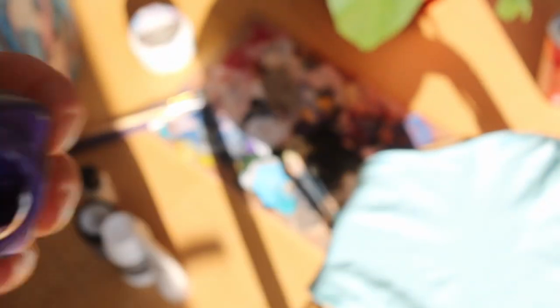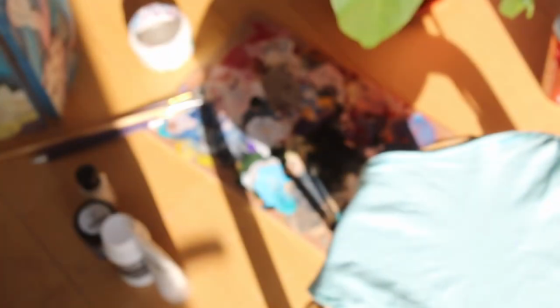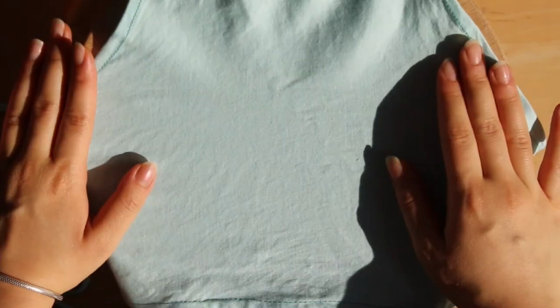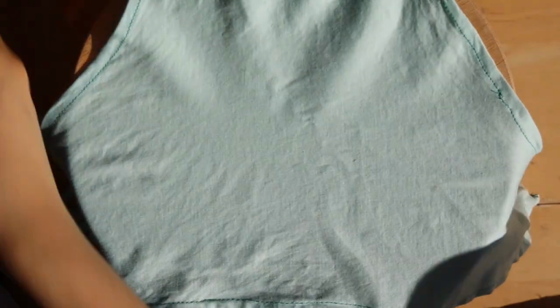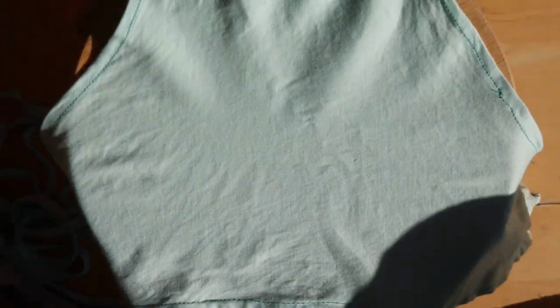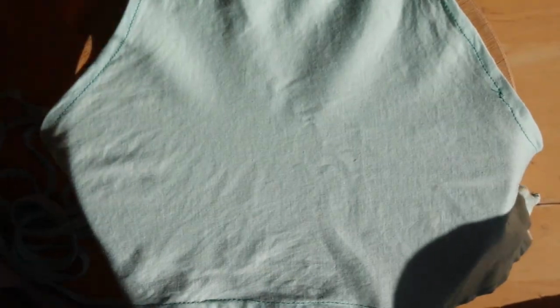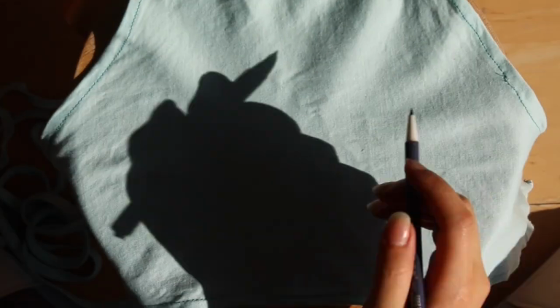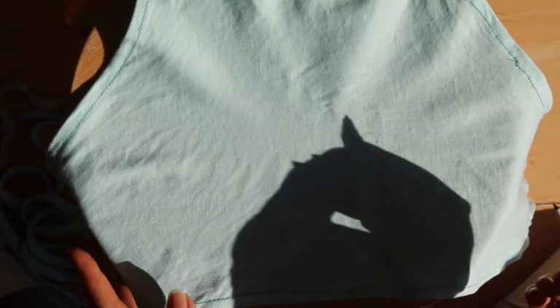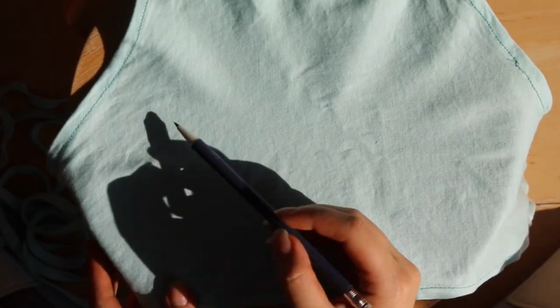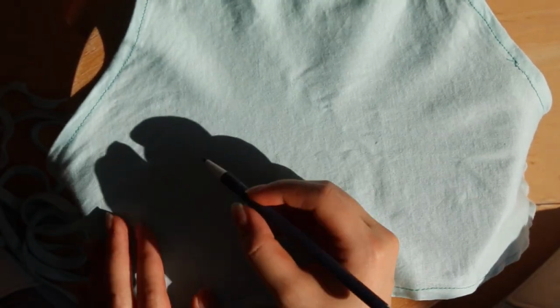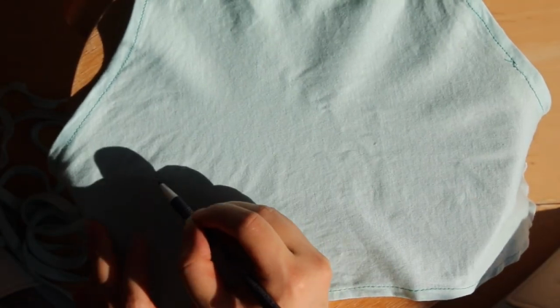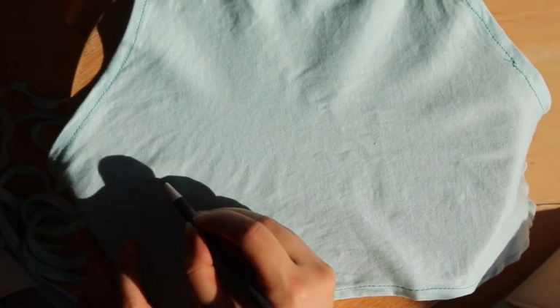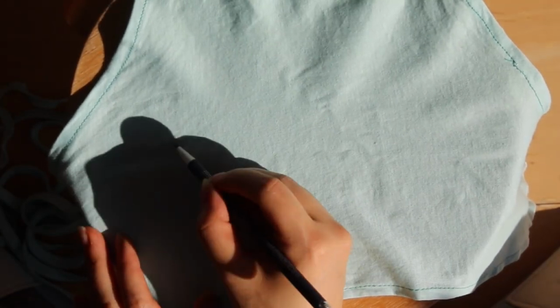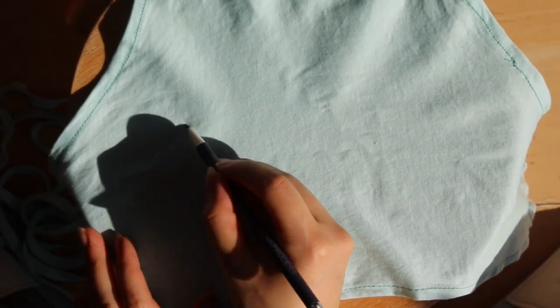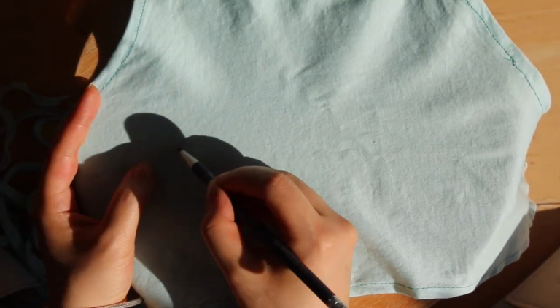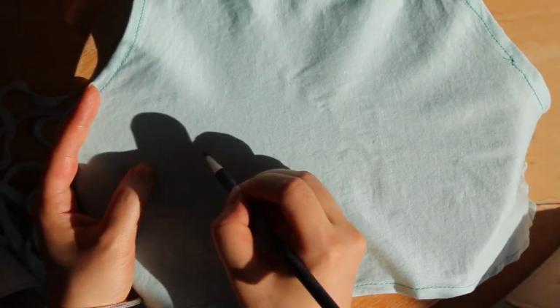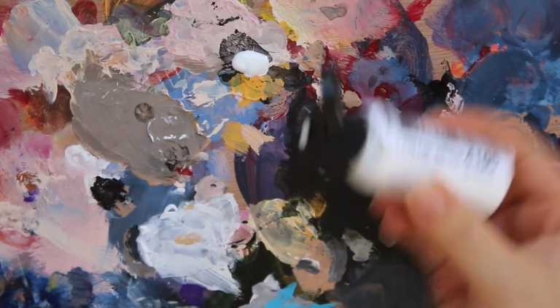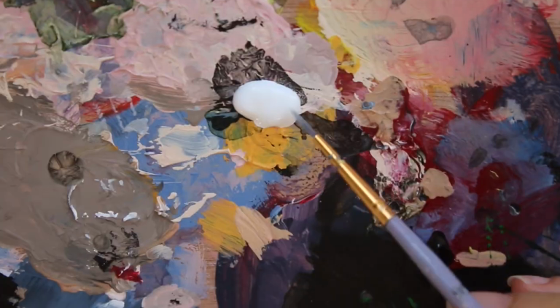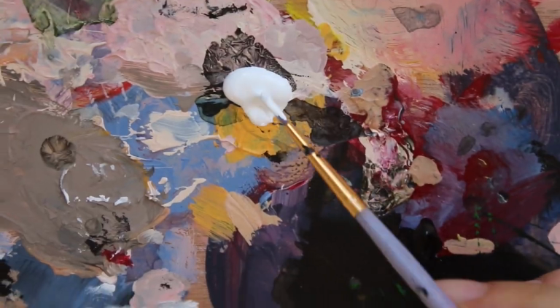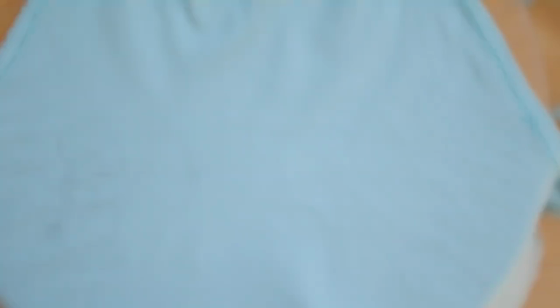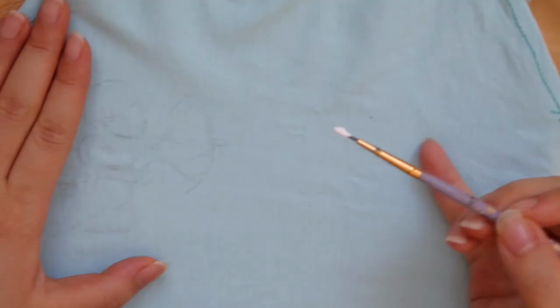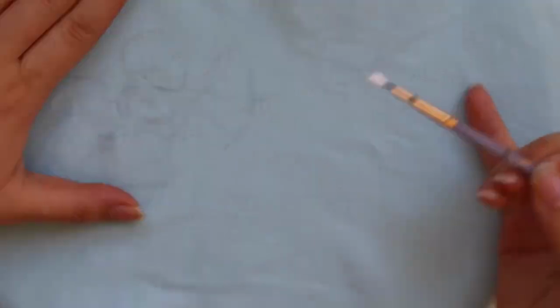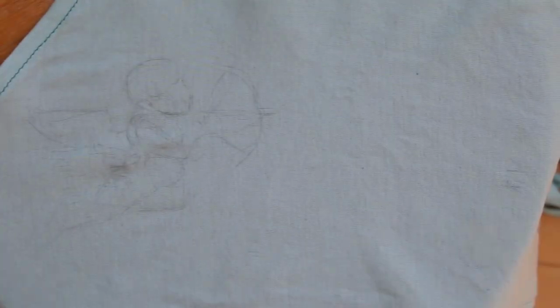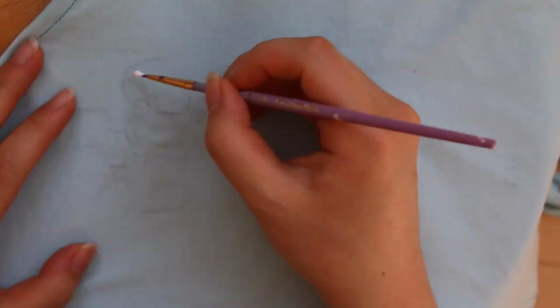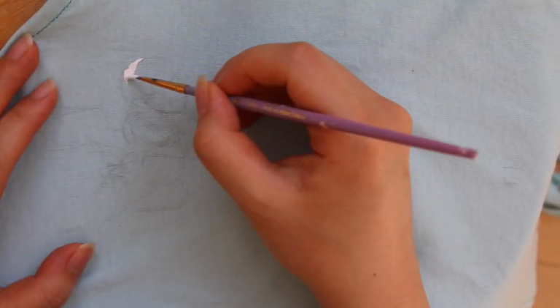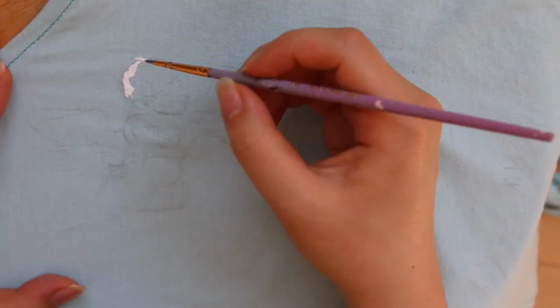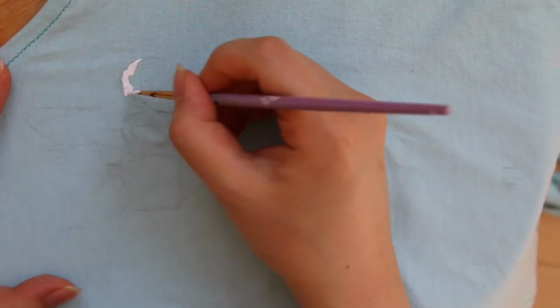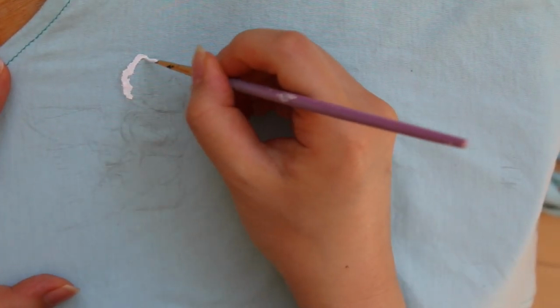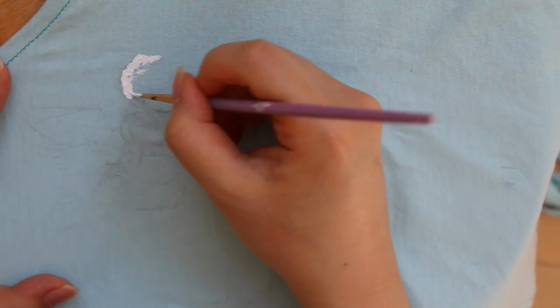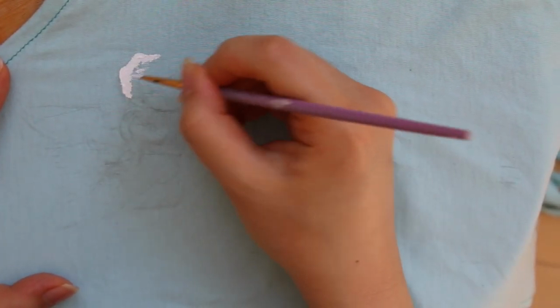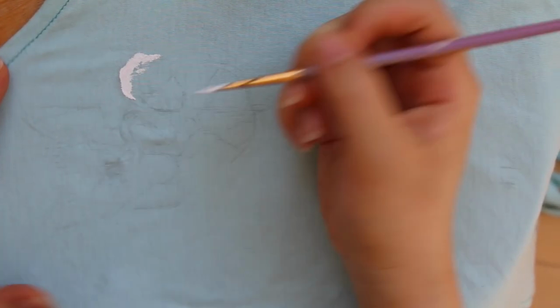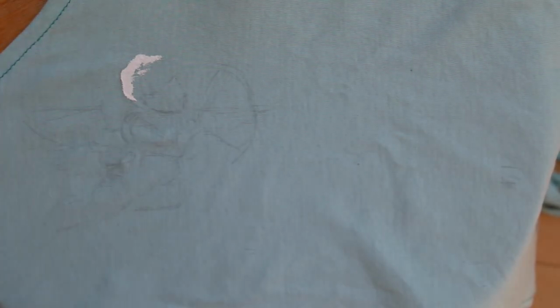First of all, I tried to sketch the outline of my motif onto my fabric, but it was quite hard since it didn't stick to it, so I just started painting directly onto my t-shirt.